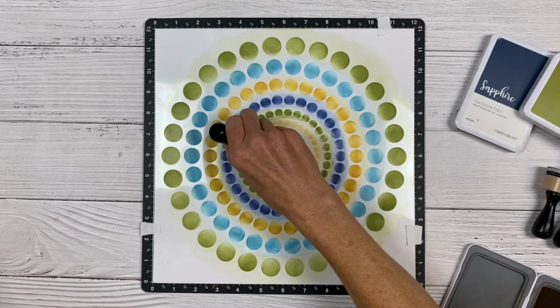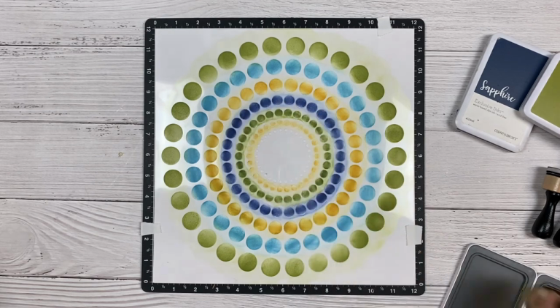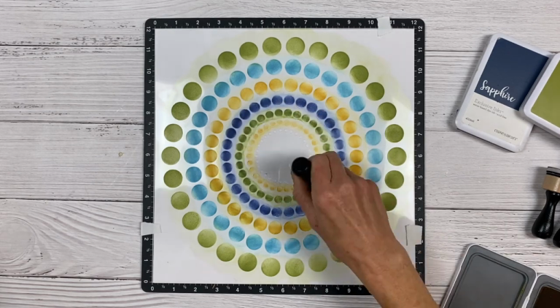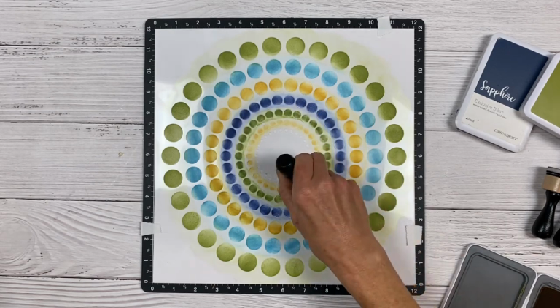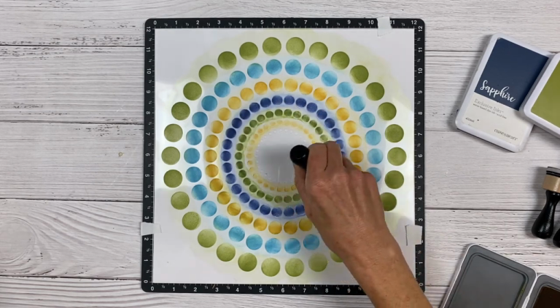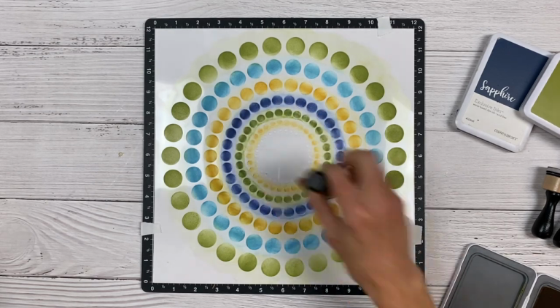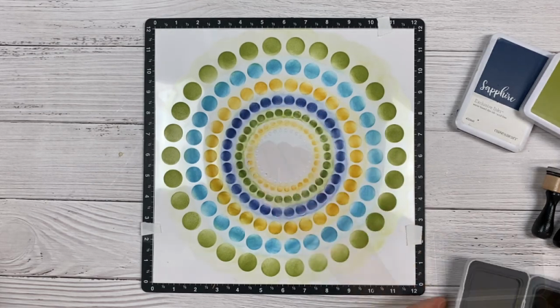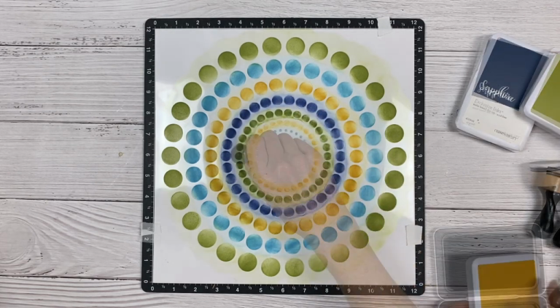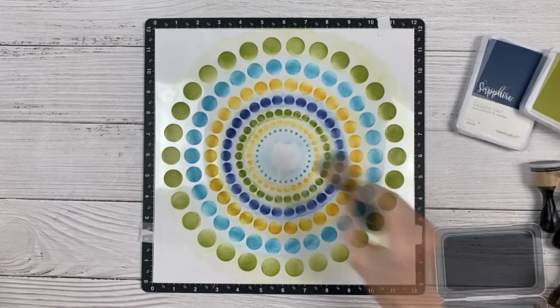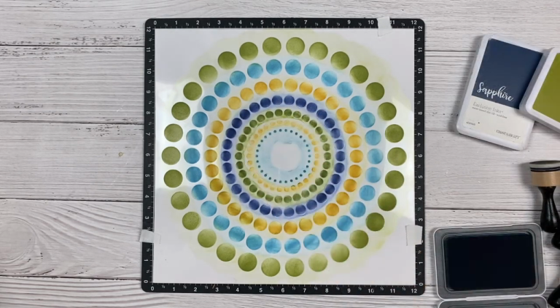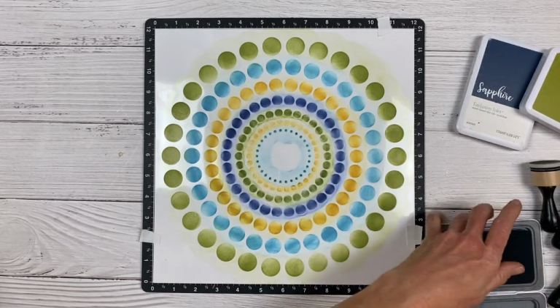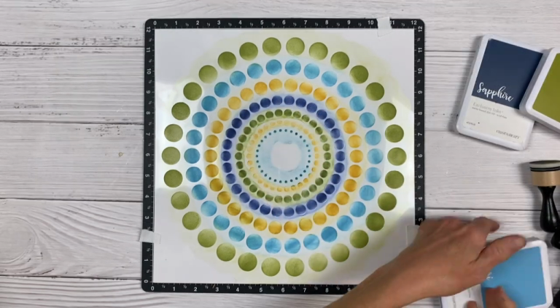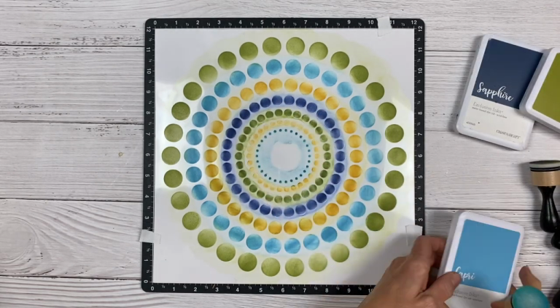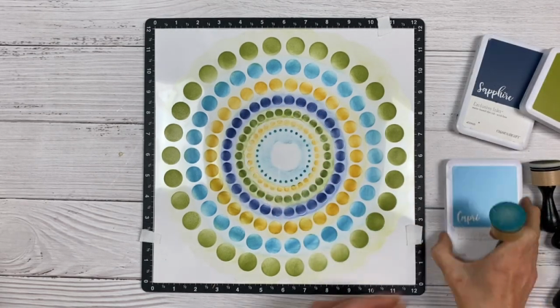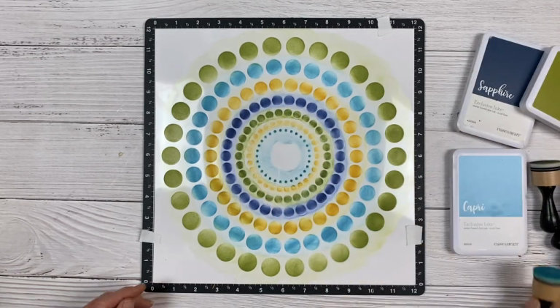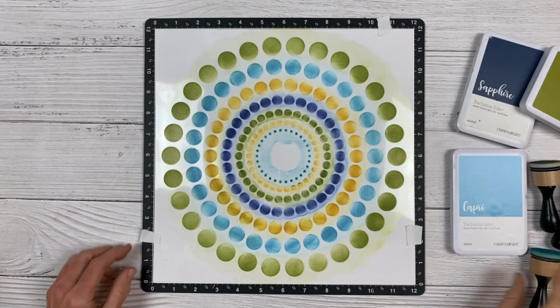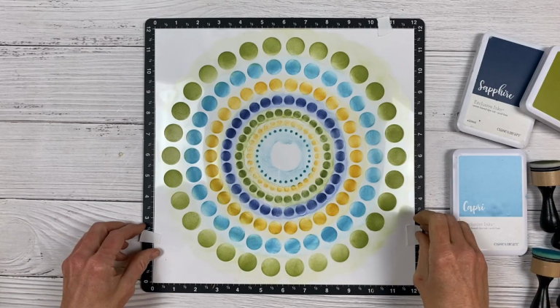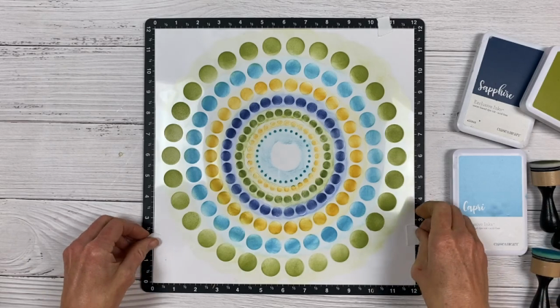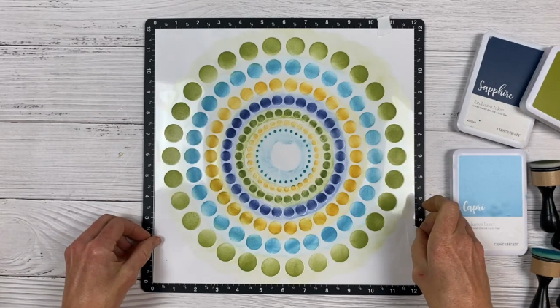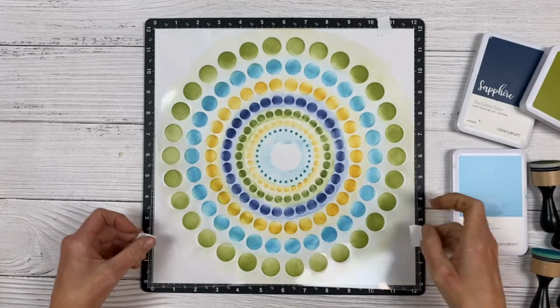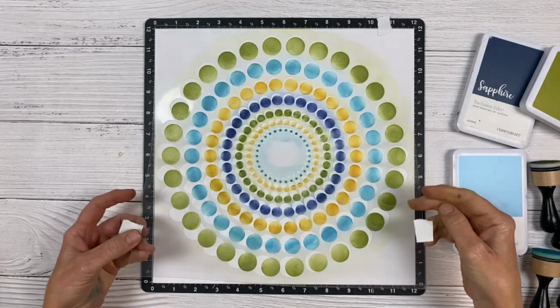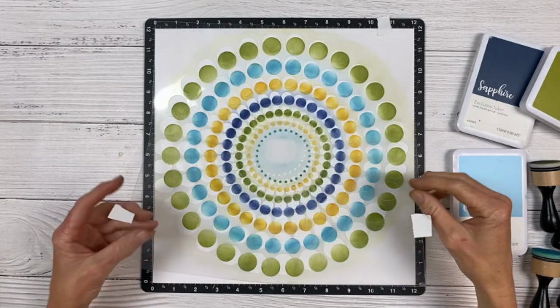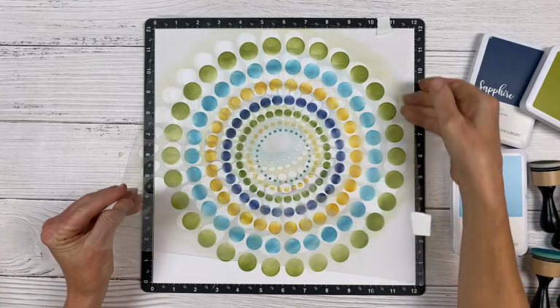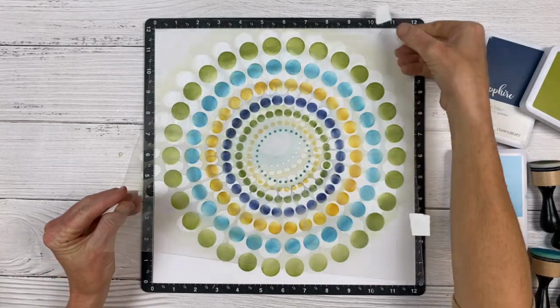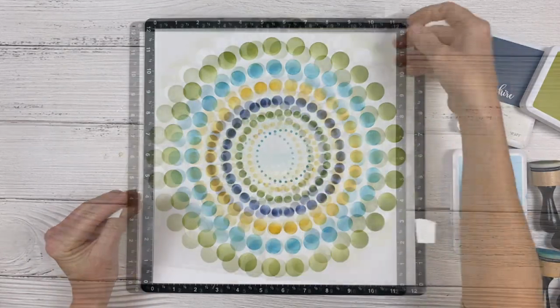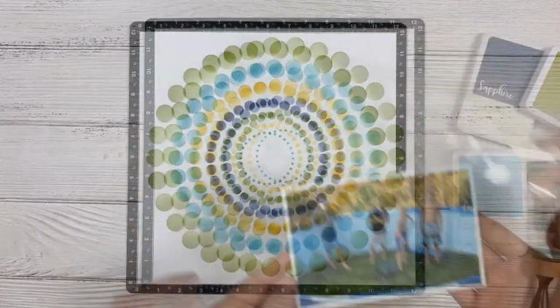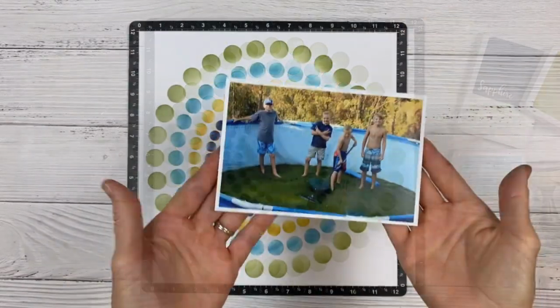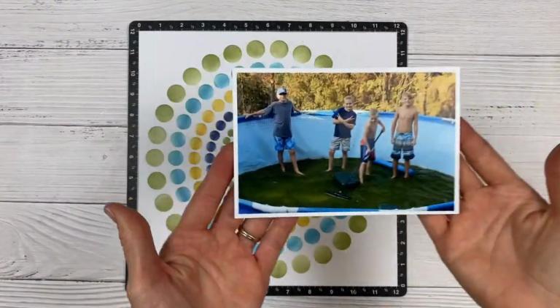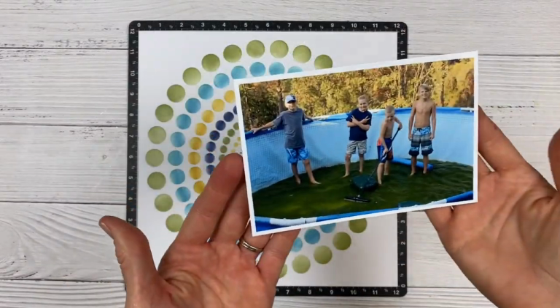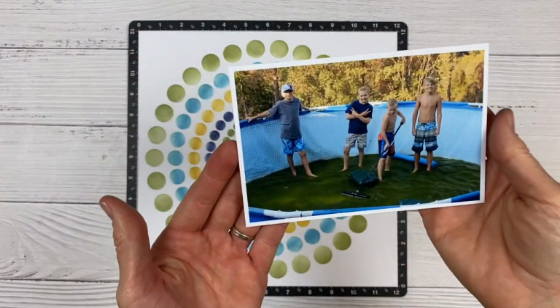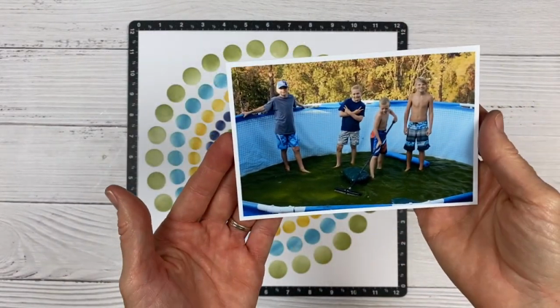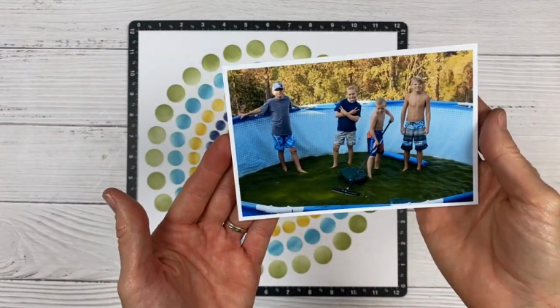We have one last little inner layer with the capri color, and then we can lift the stencil out of the way. The stencils wipe up with a damp rag super easy.